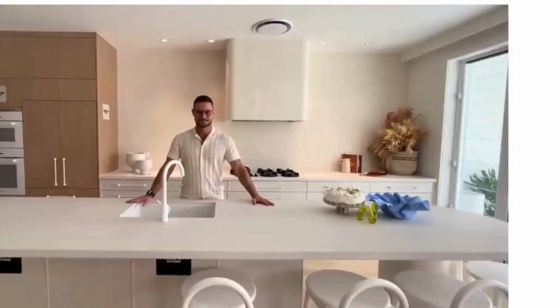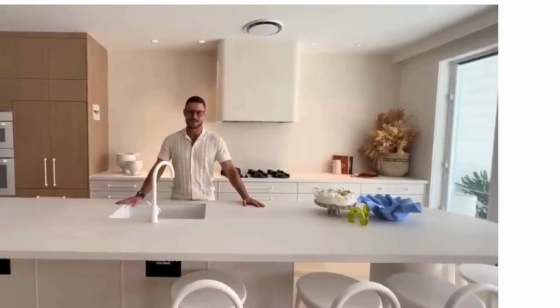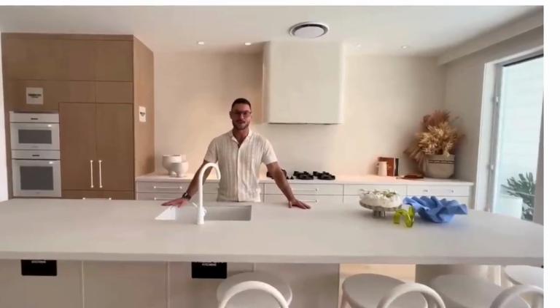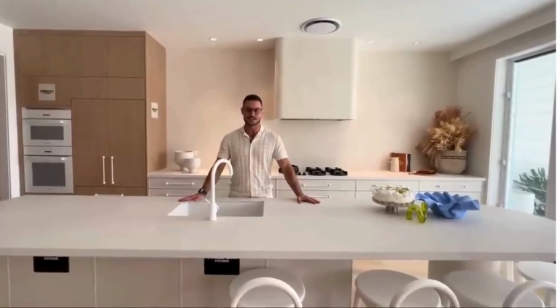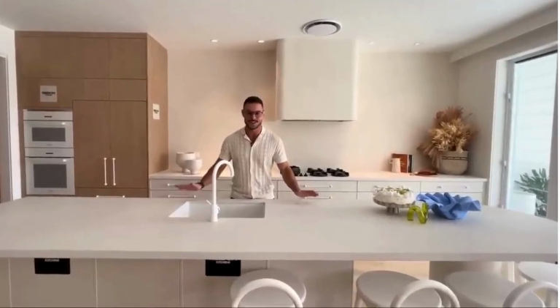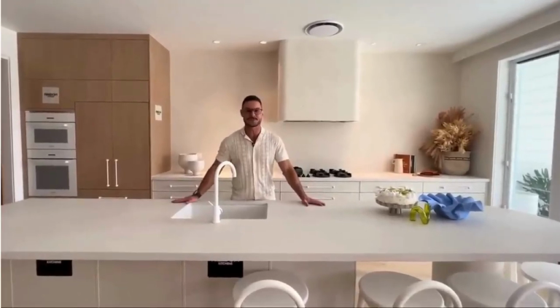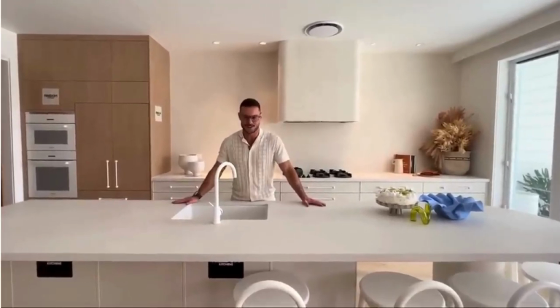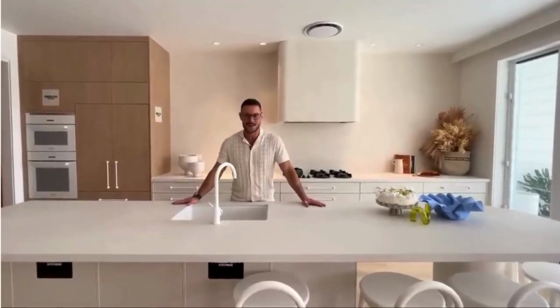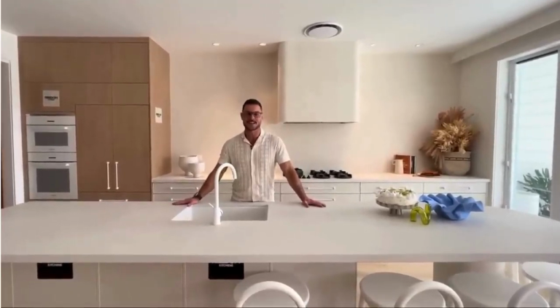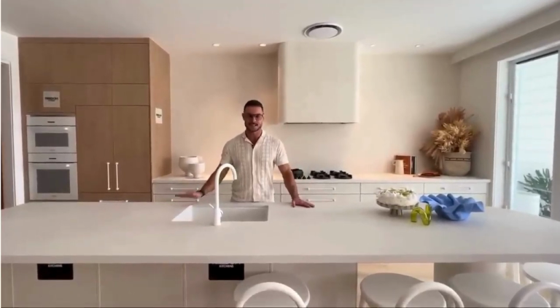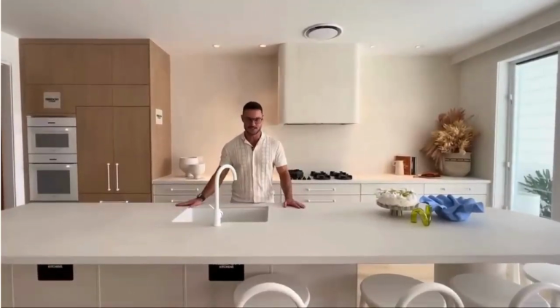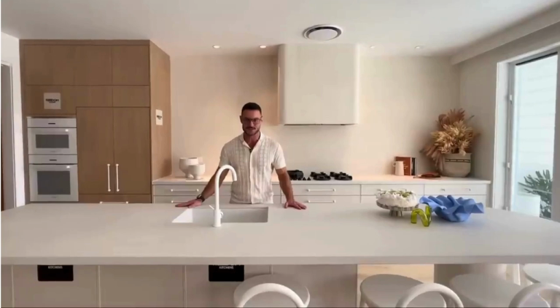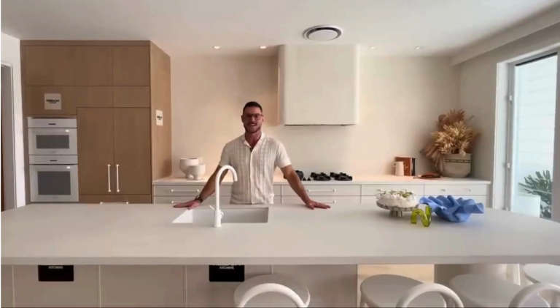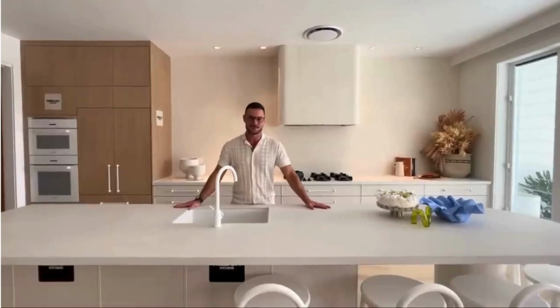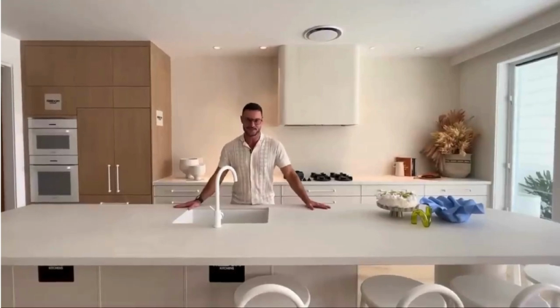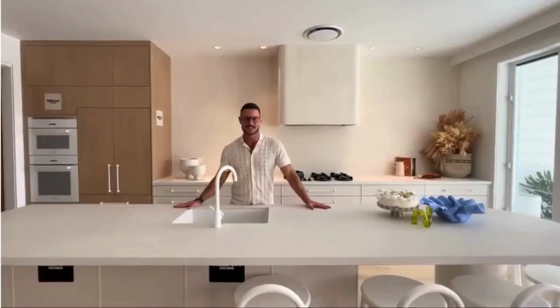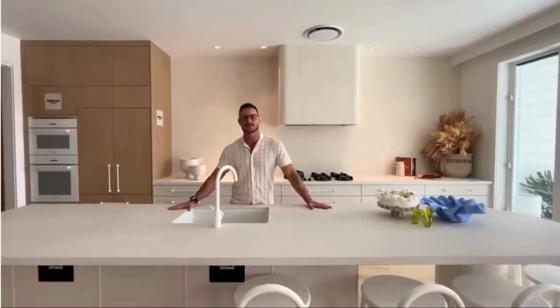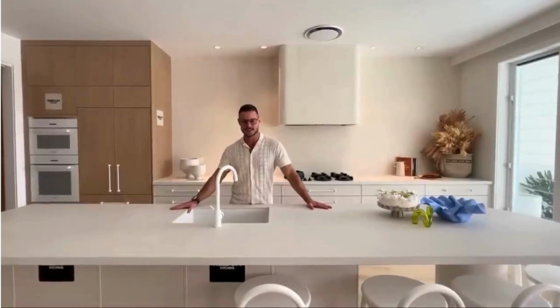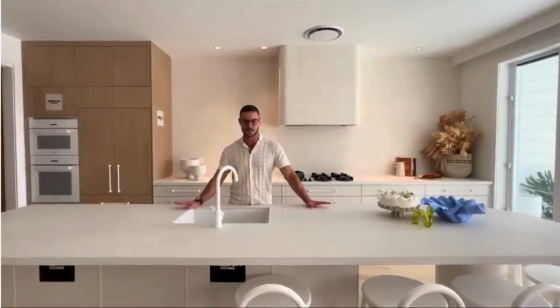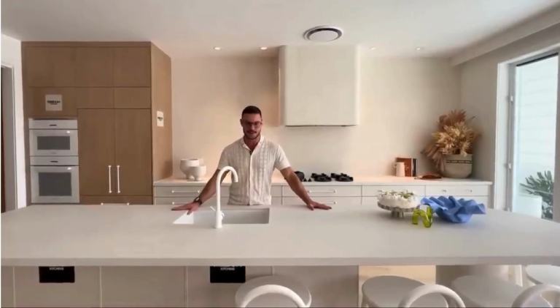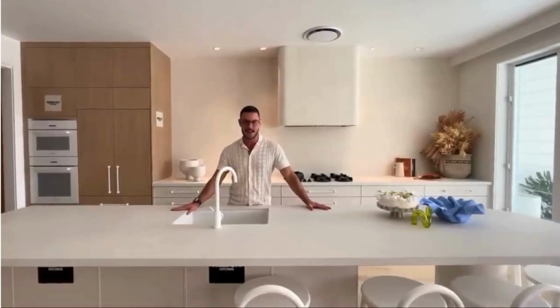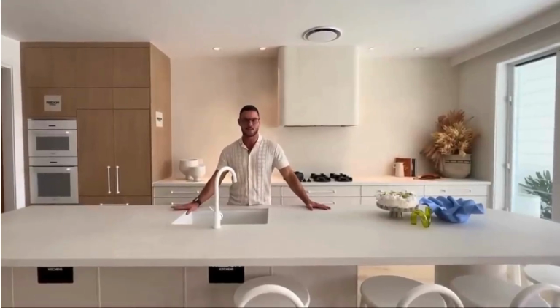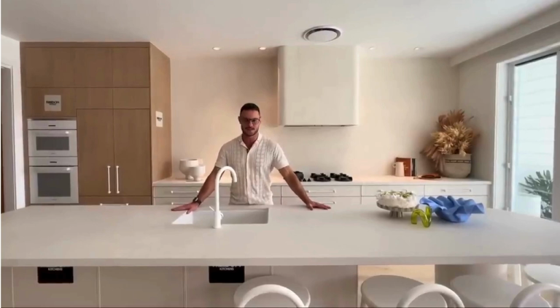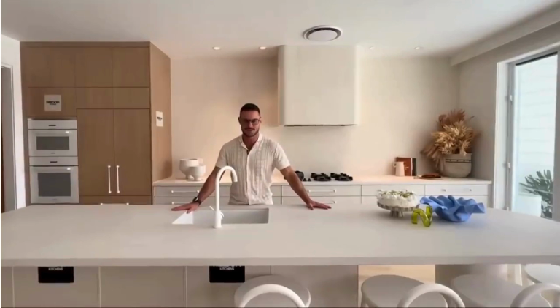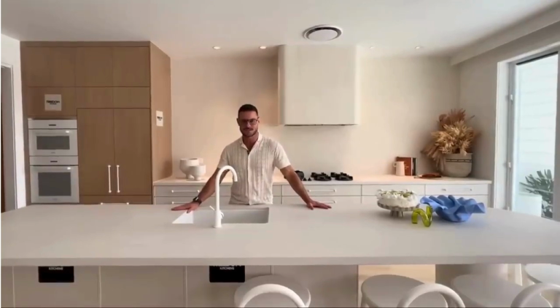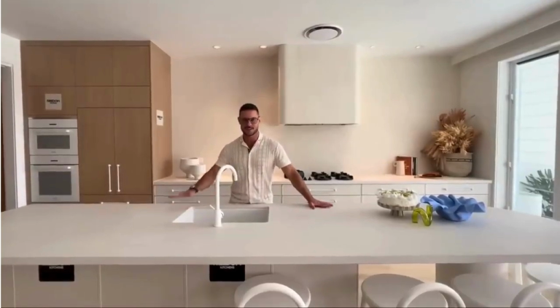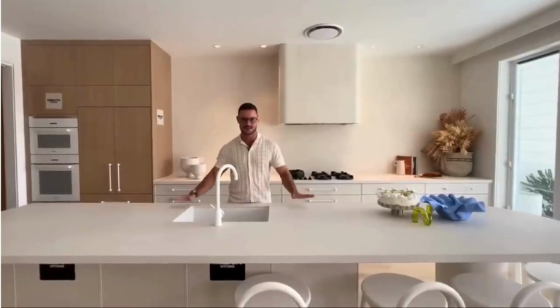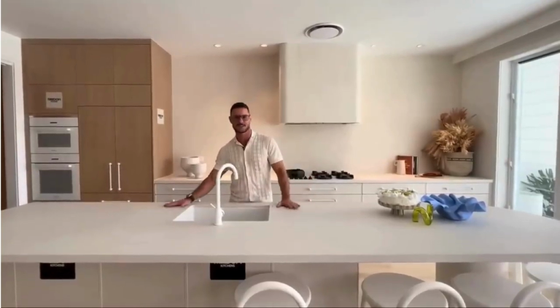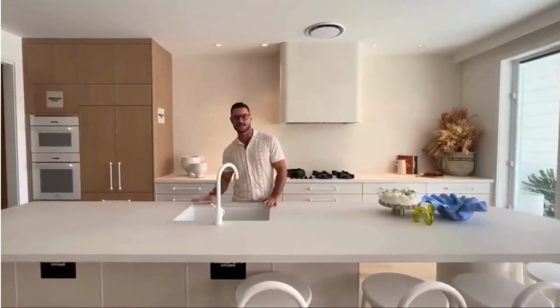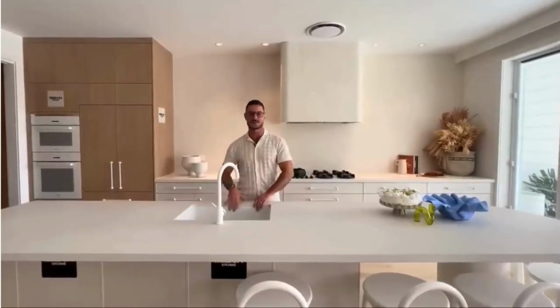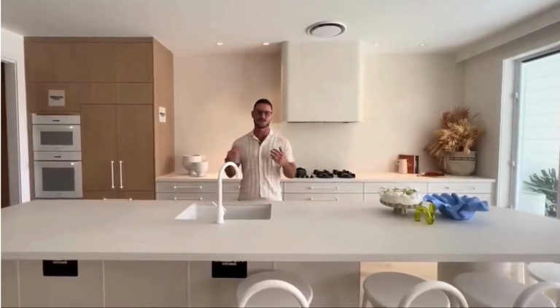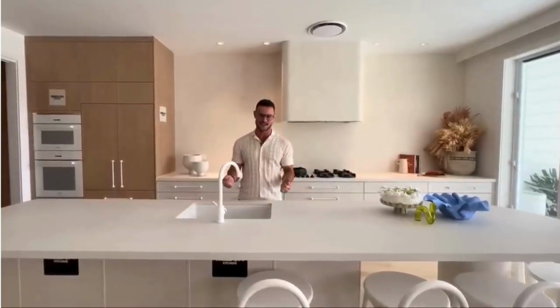Hey everyone, welcome to this year's Your Town Christmas Prize home. We're standing in the kitchen that I've created with Freedom Kitchens. It's absolutely stunning here in Miami and one lucky winner is going to get to win this custom kitchen that I've designed for this gorgeous house.